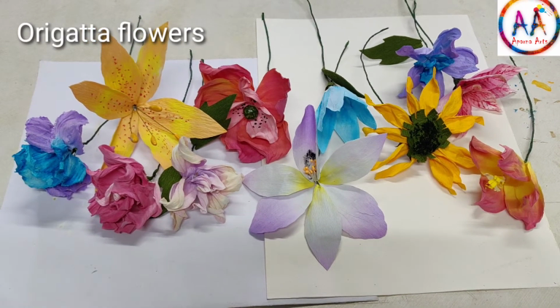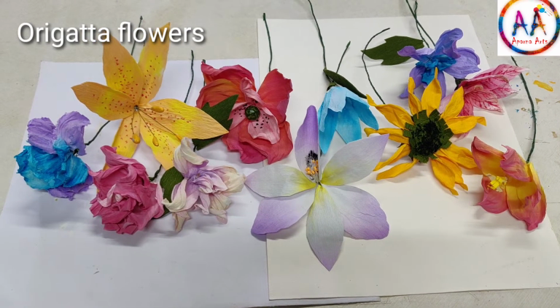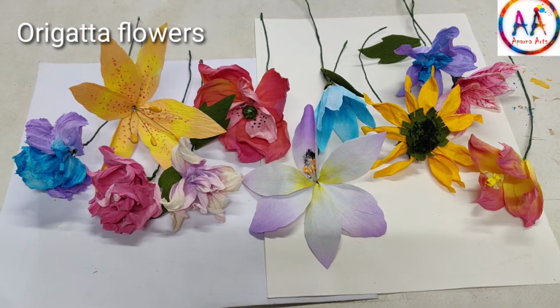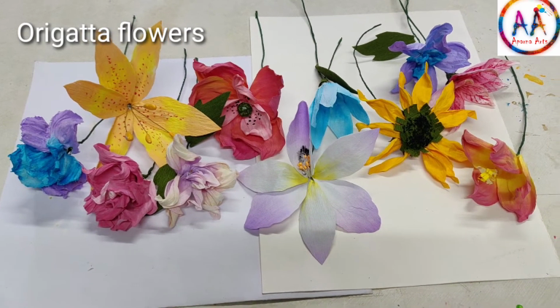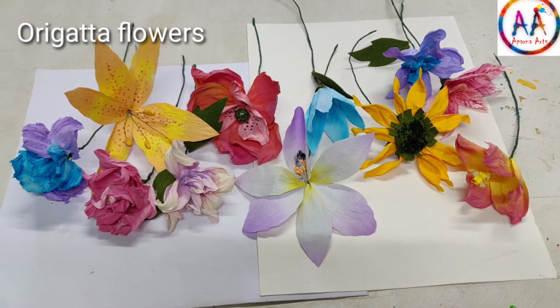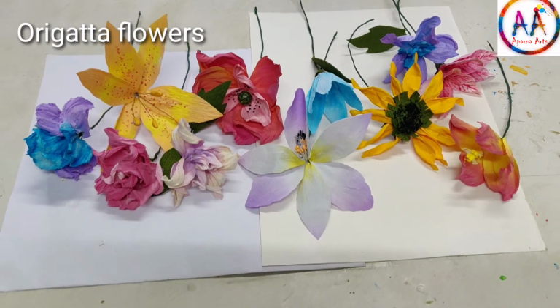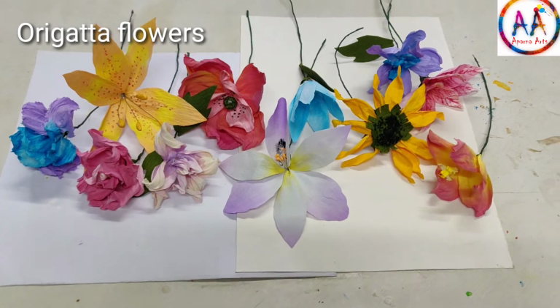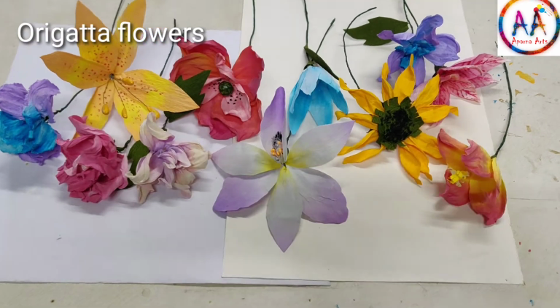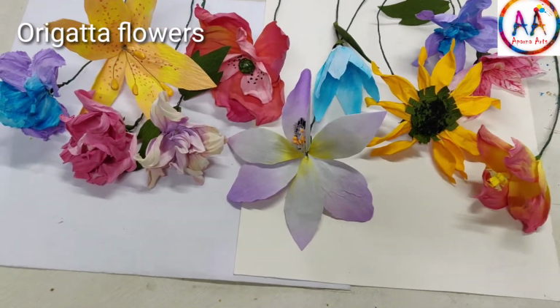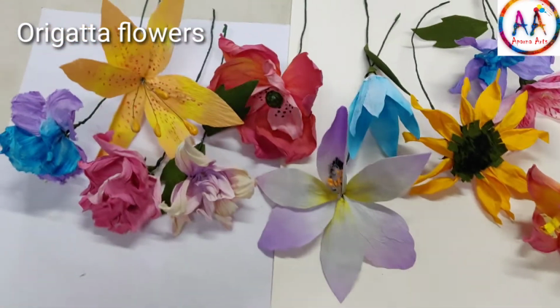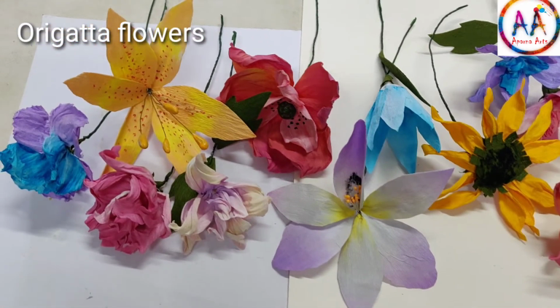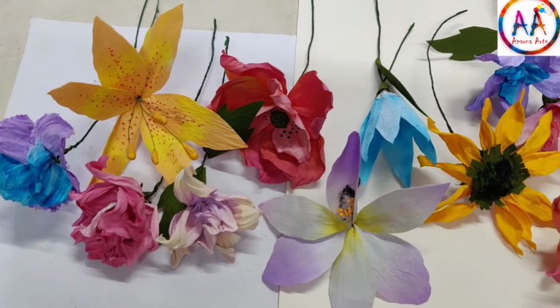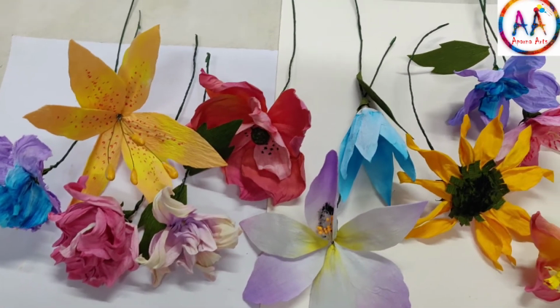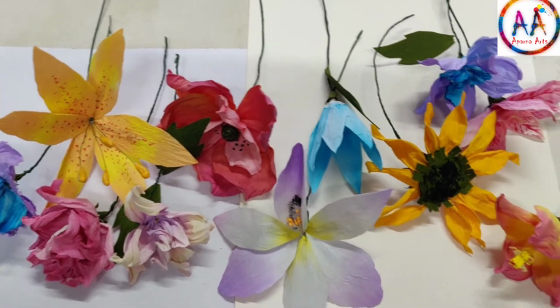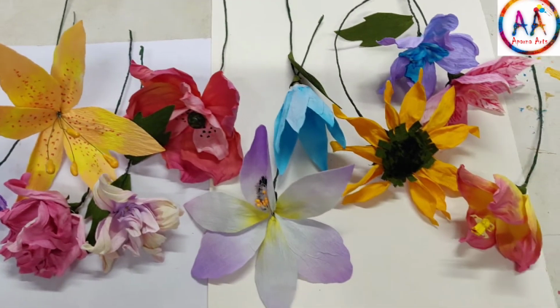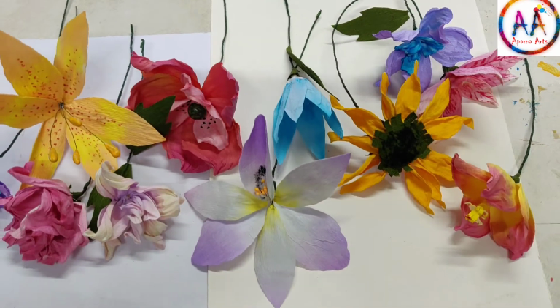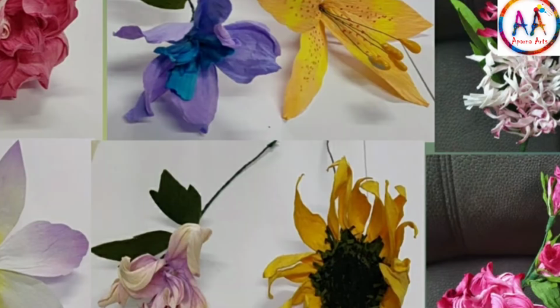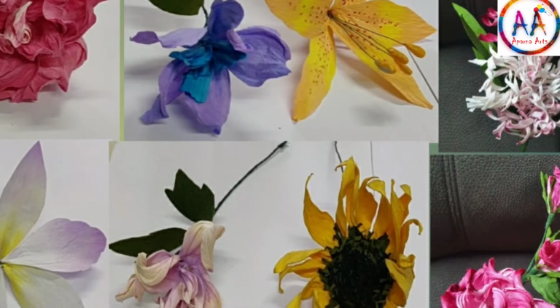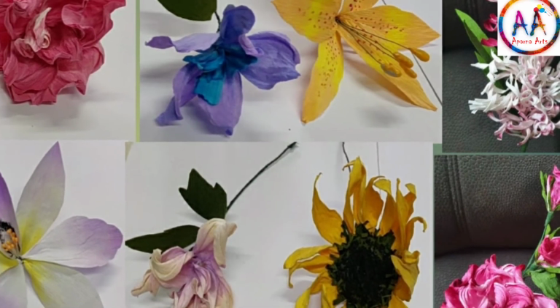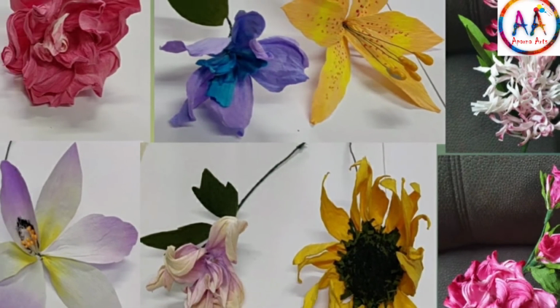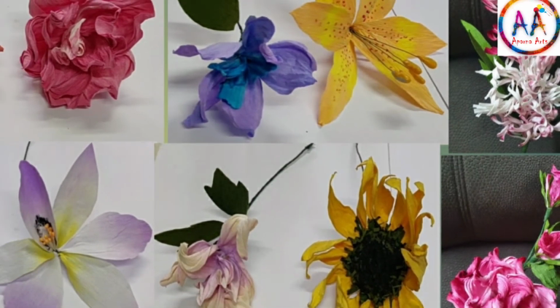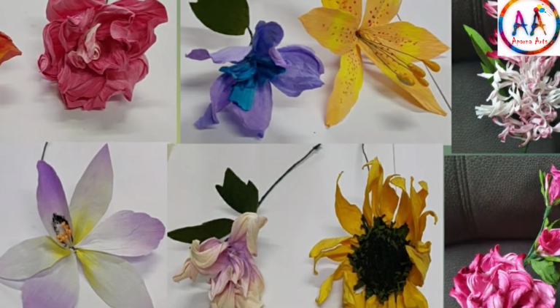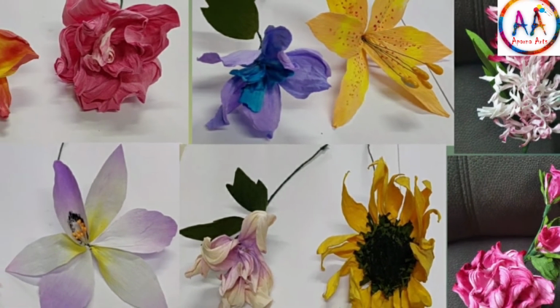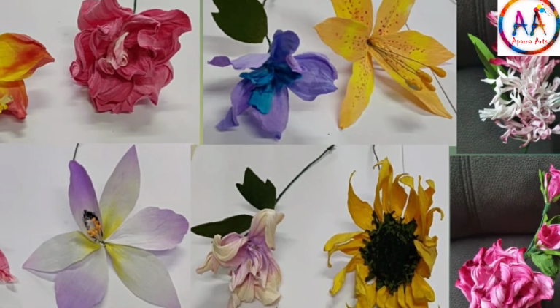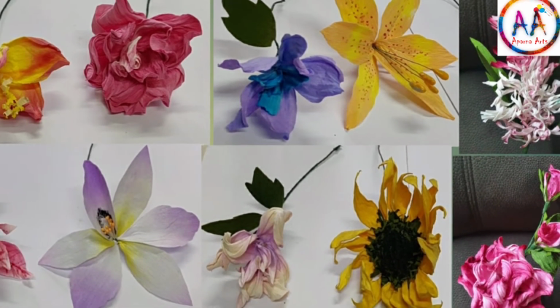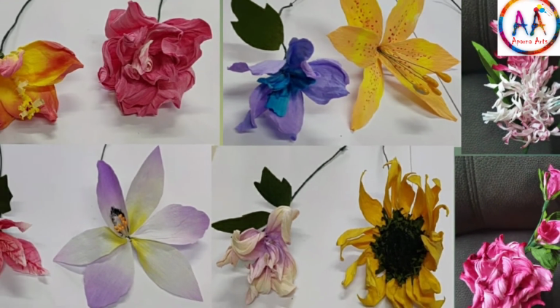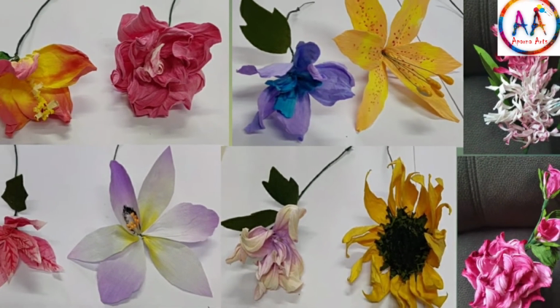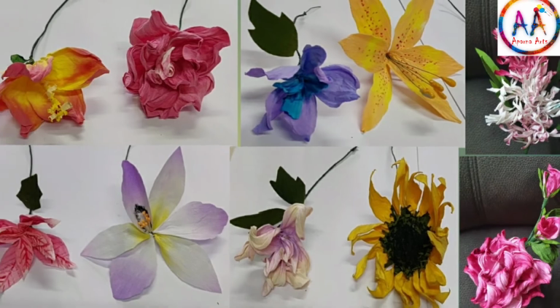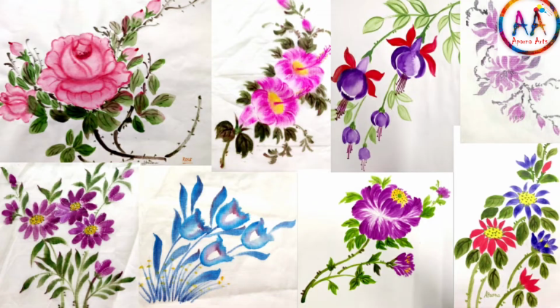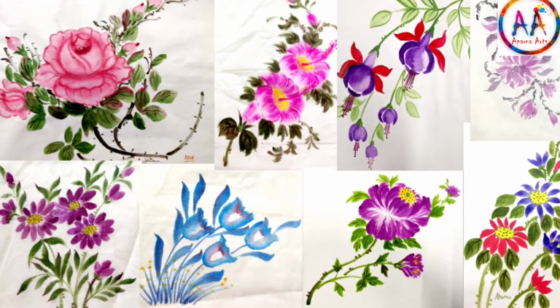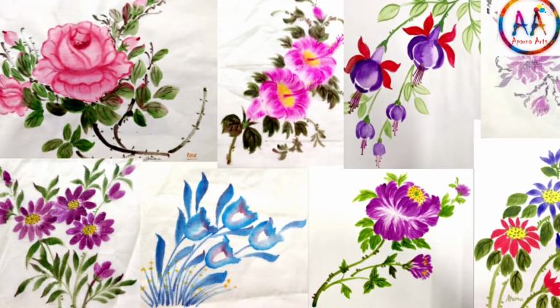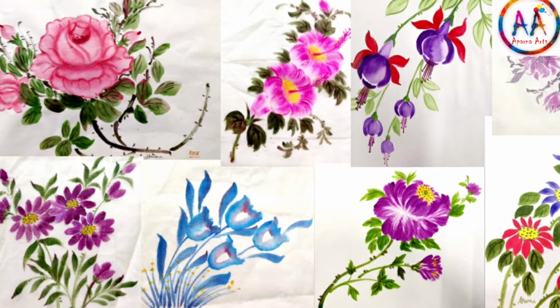There is a special process to make these flowers. You have to prepare the material and then there is a special technique for making these flowers. Those interested can contact me. I take order works.